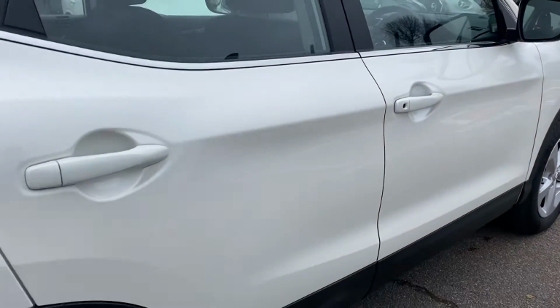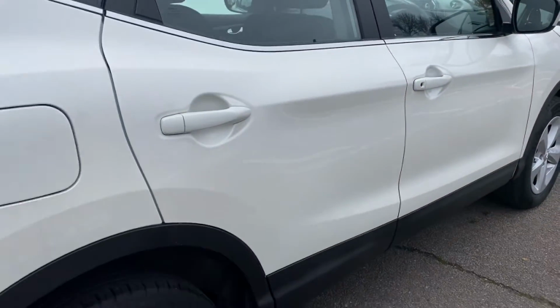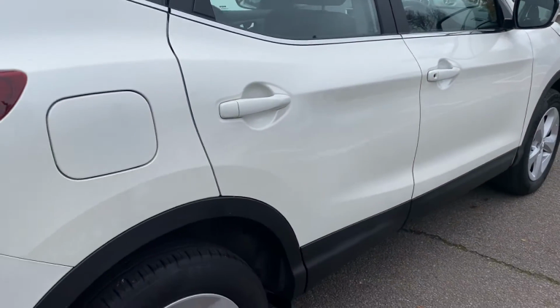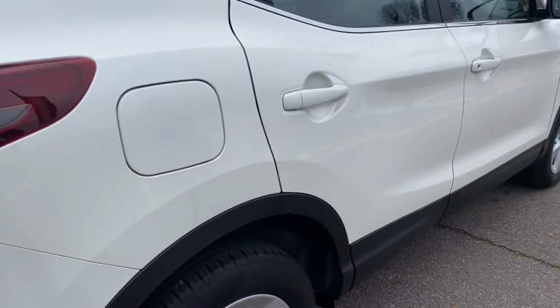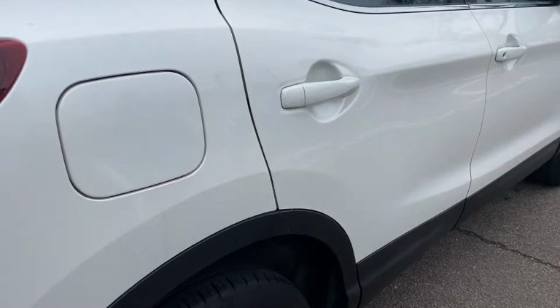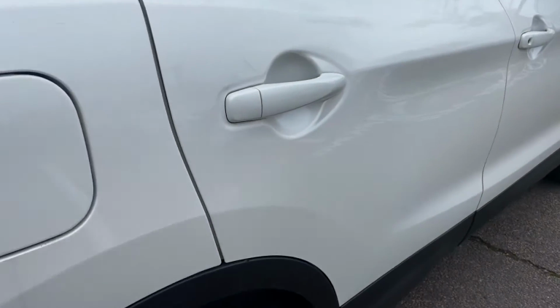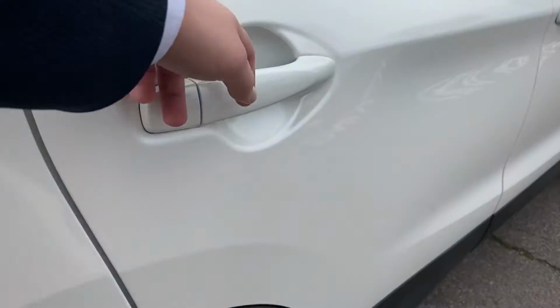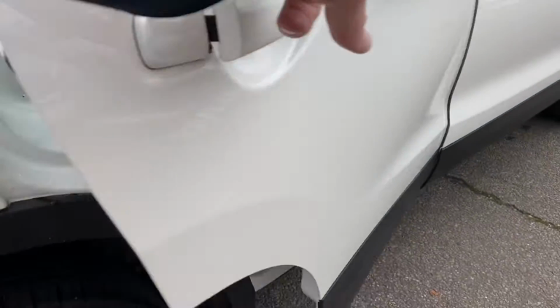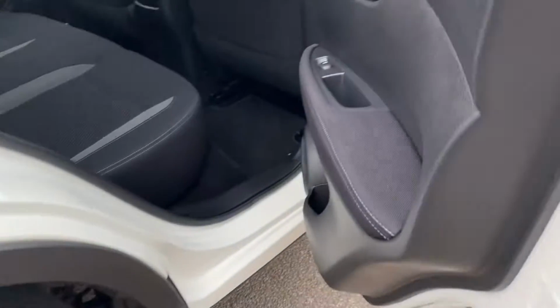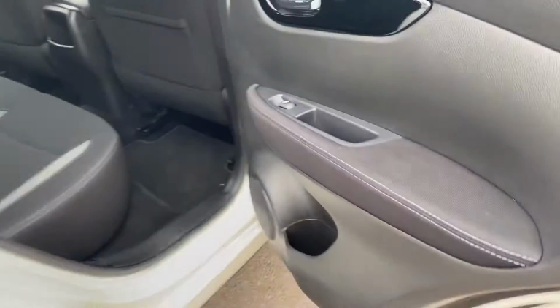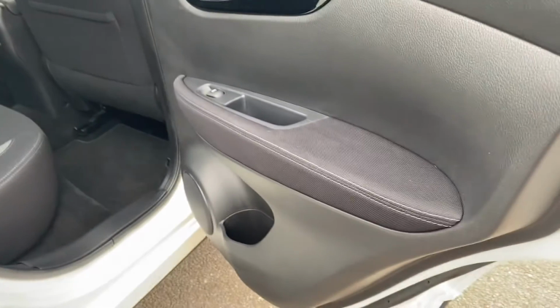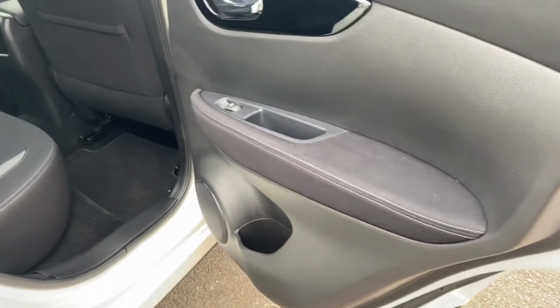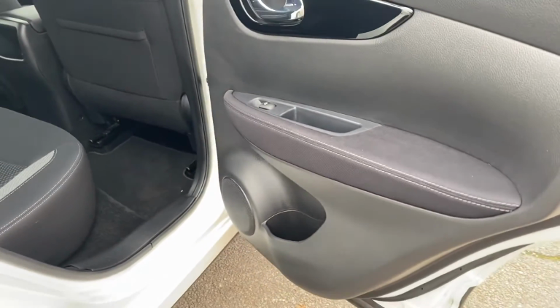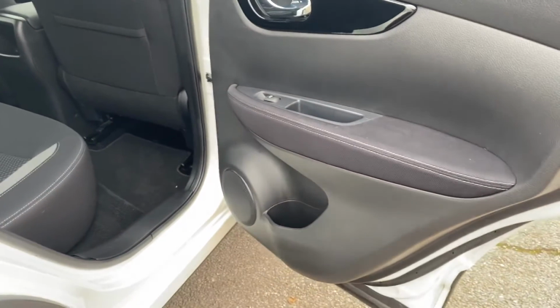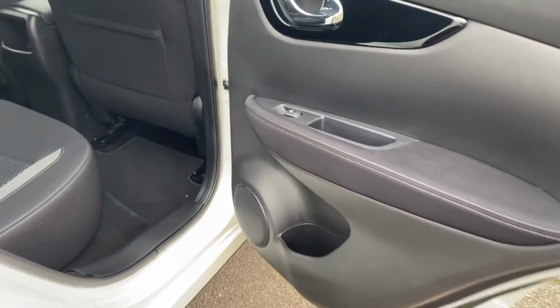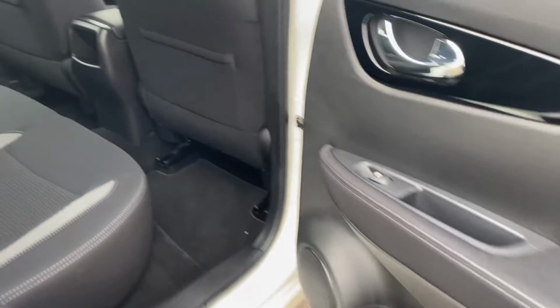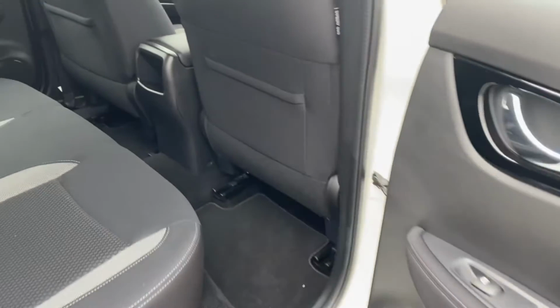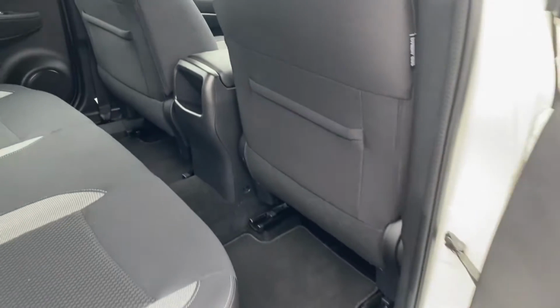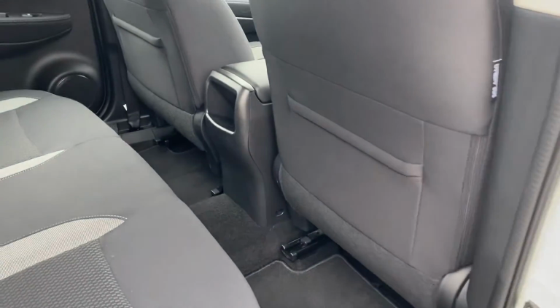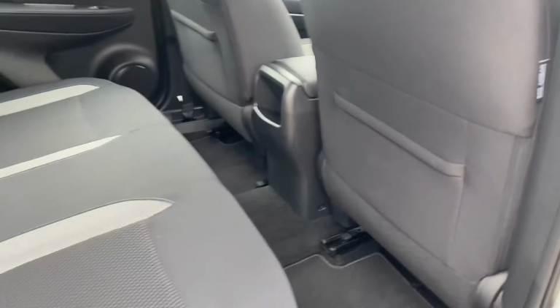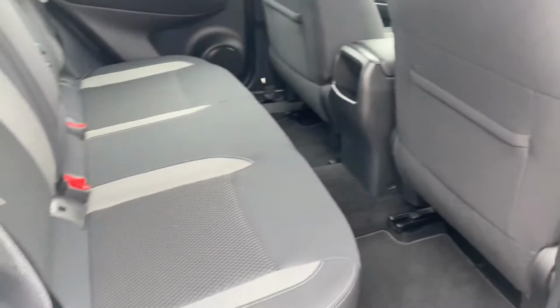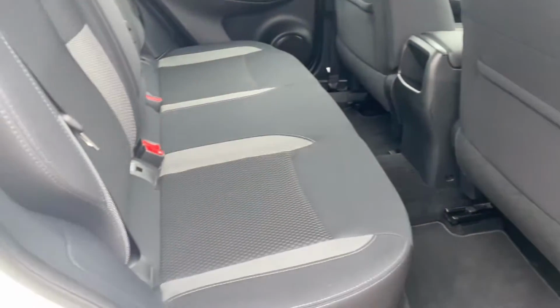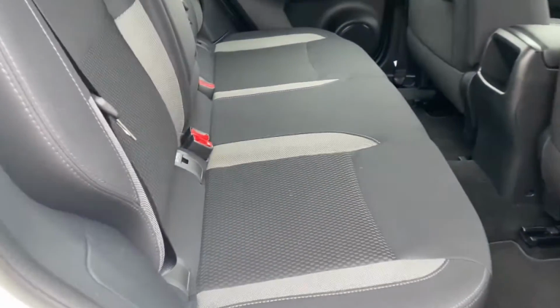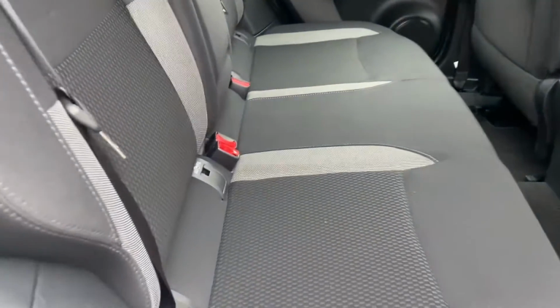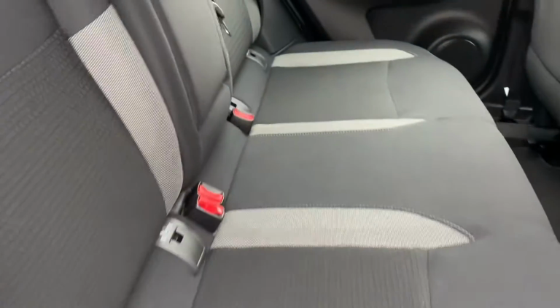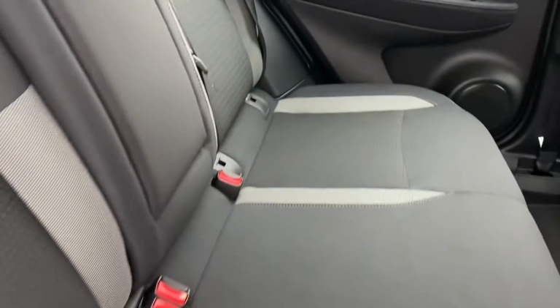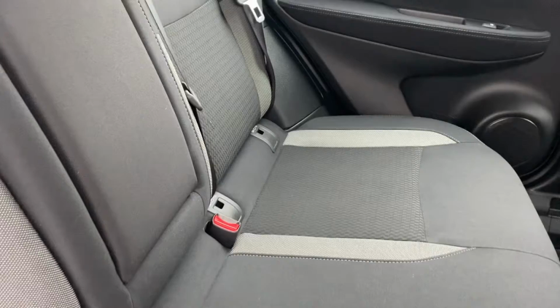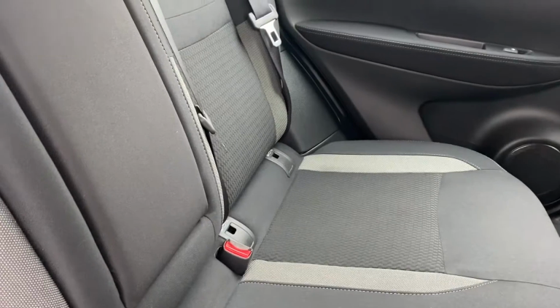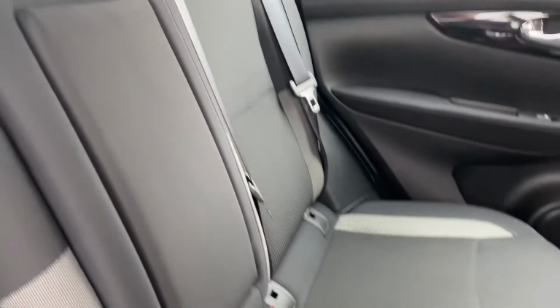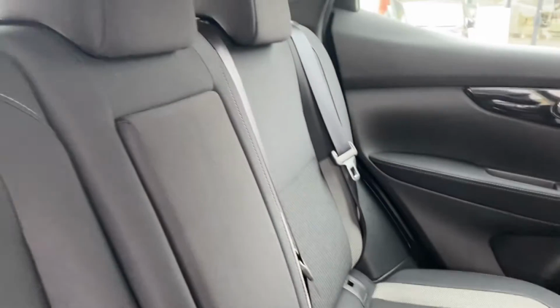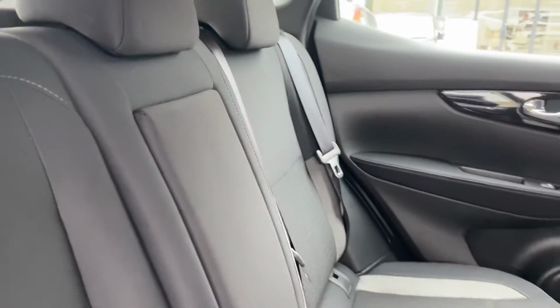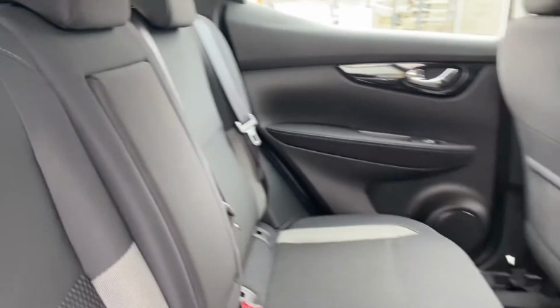Coming quickly into the rear of the vehicle. Your electric windows, your large door bins, and copious amounts of rear space for your rear passengers. Isofix are standard across the rear outers, with your folding down central armrest.